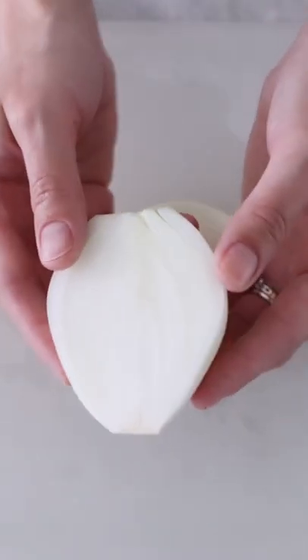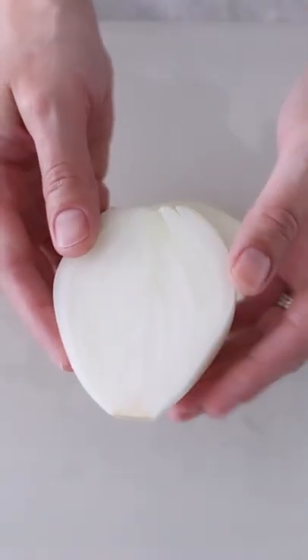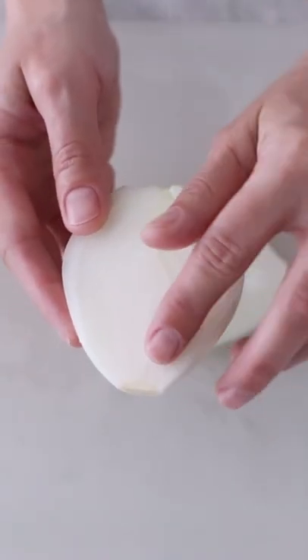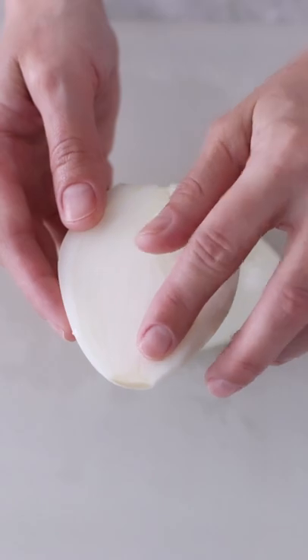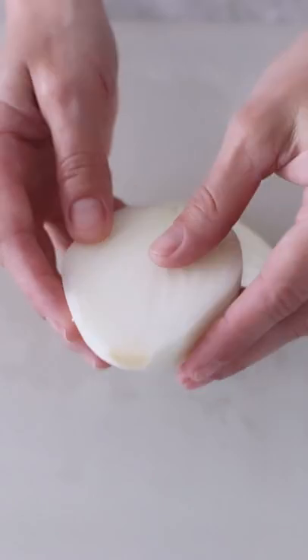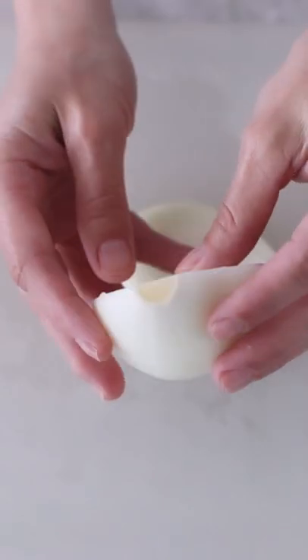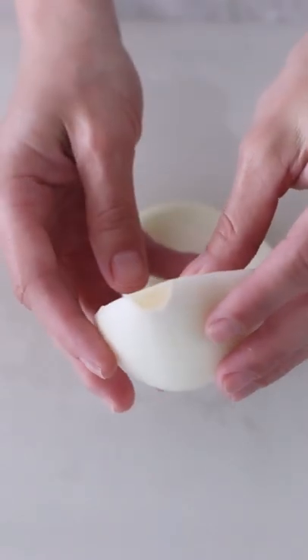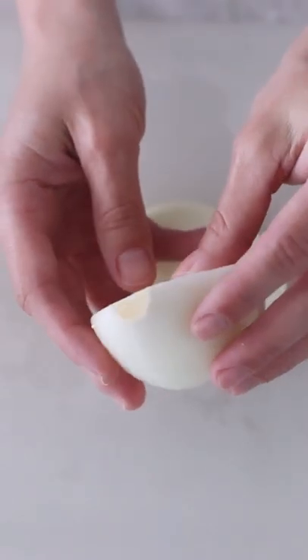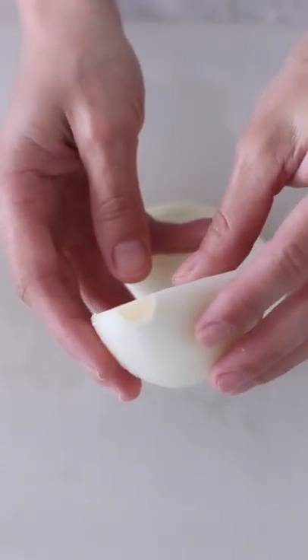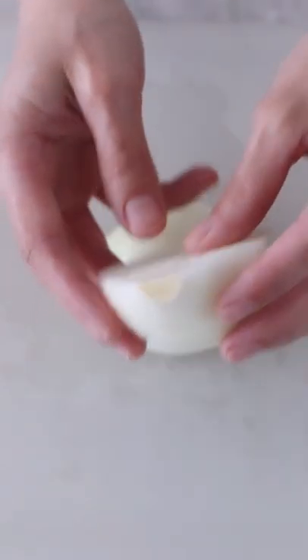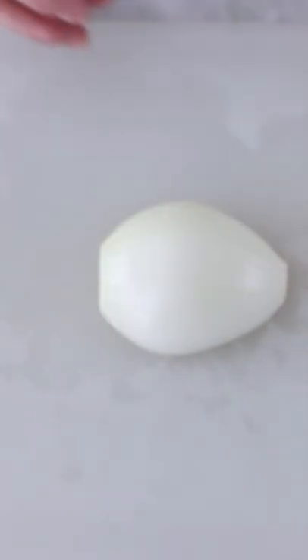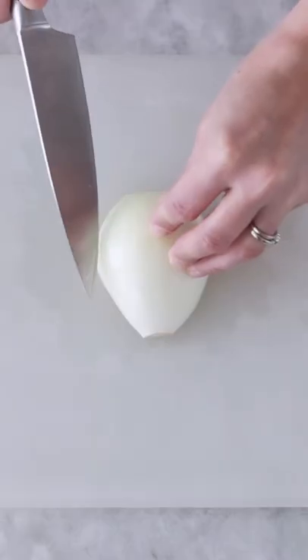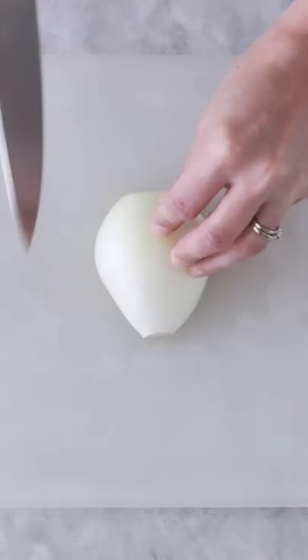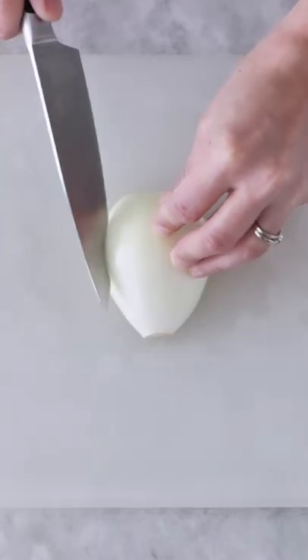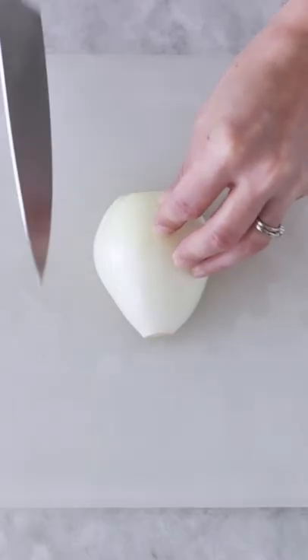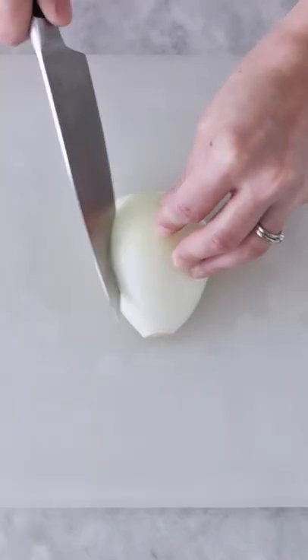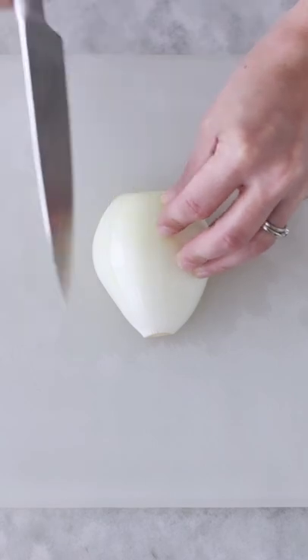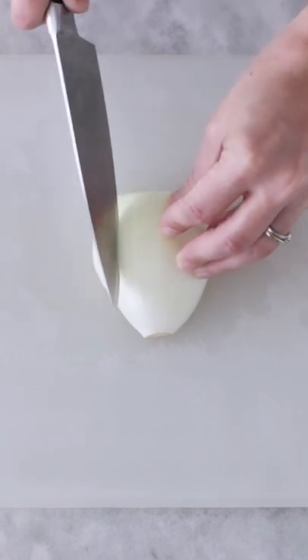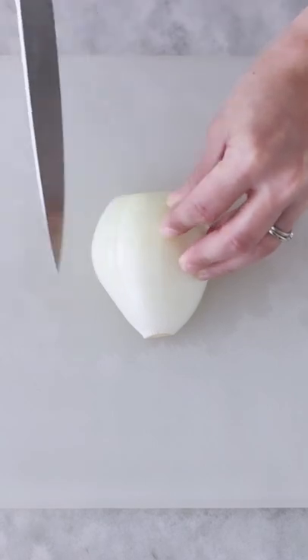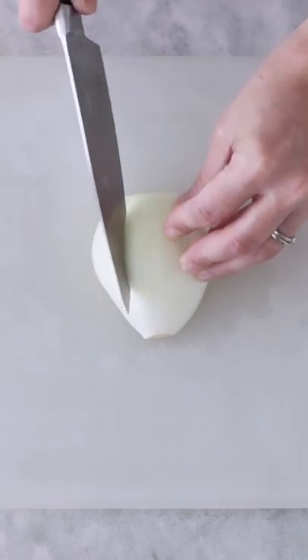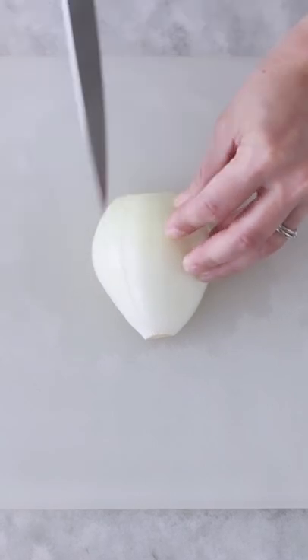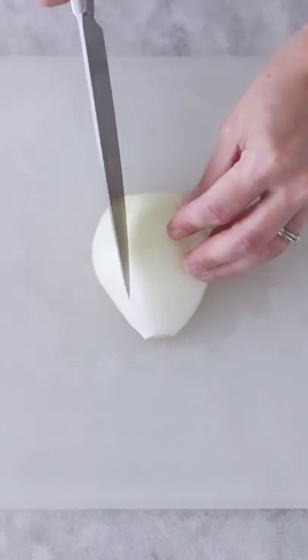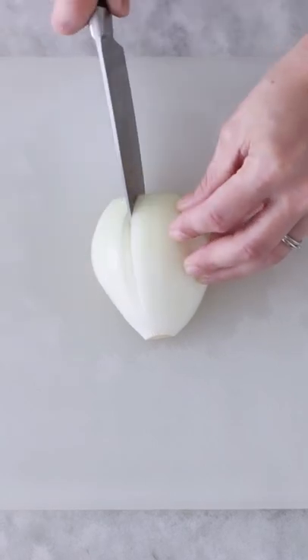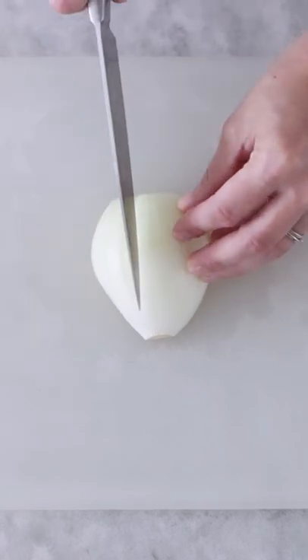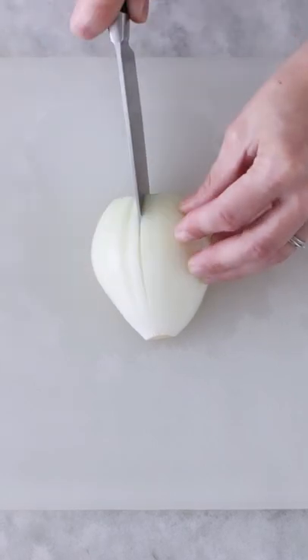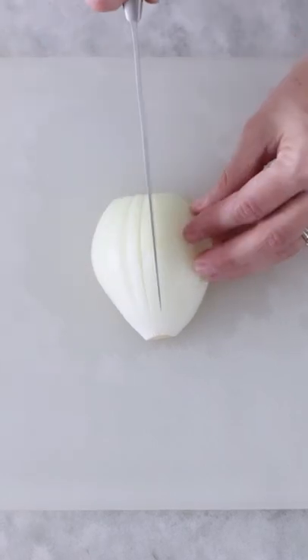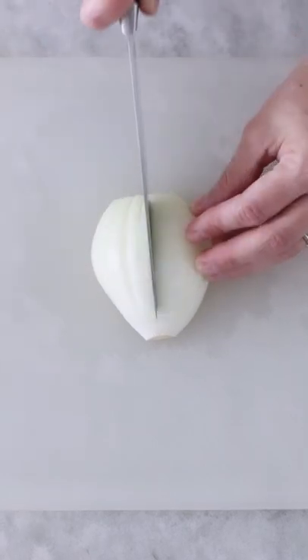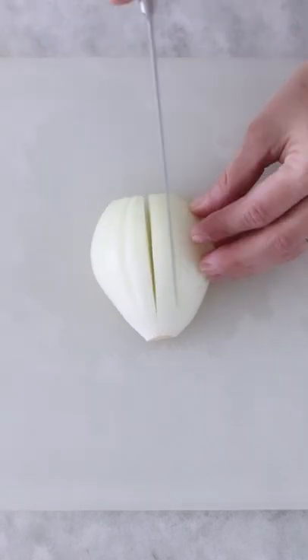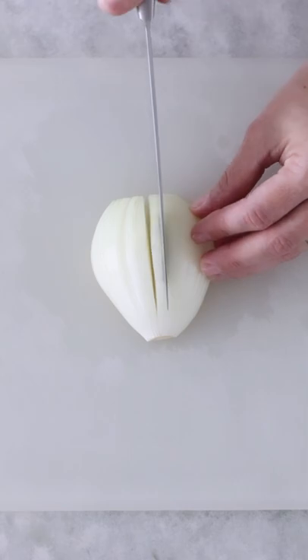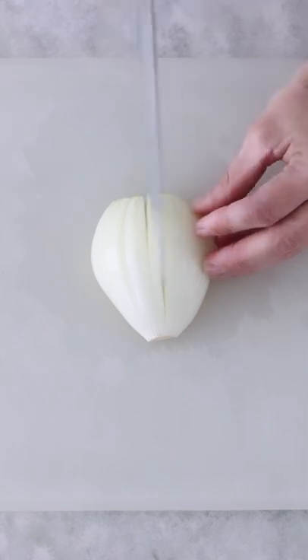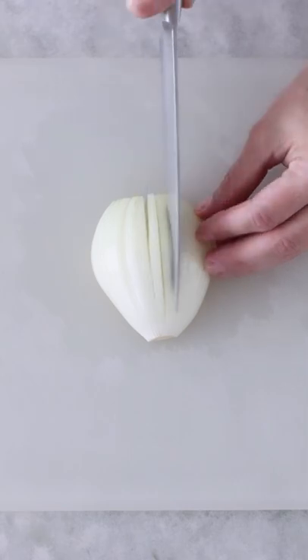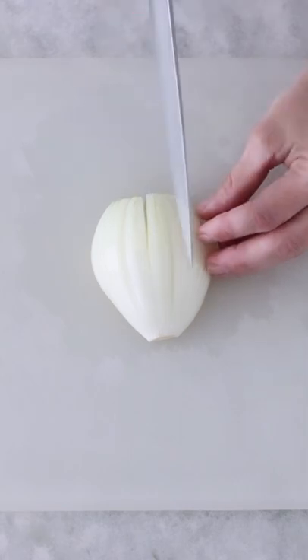Make sure that the end of the onion is intact so that the onion halves stay together when you're cutting them. Place the onion half on the cutting board, then make vertical slices, making the cuts diagonal on the sides of the onion.